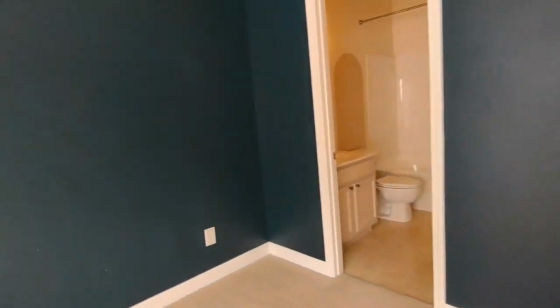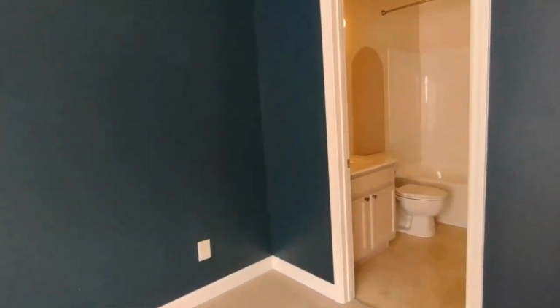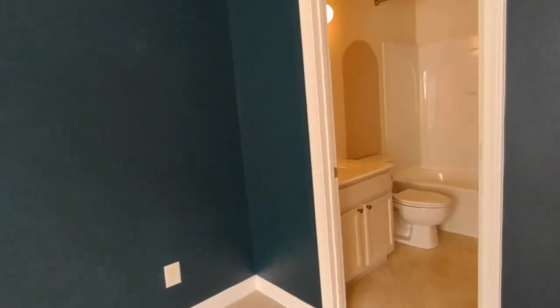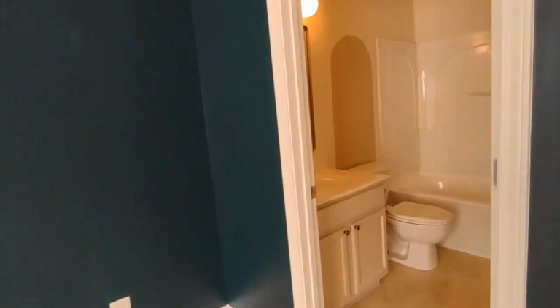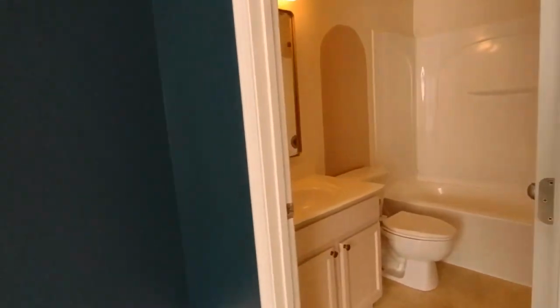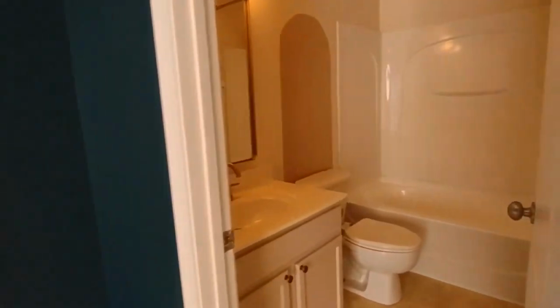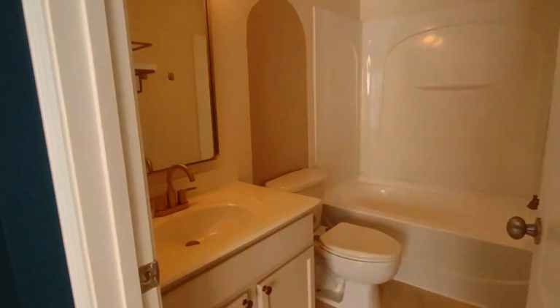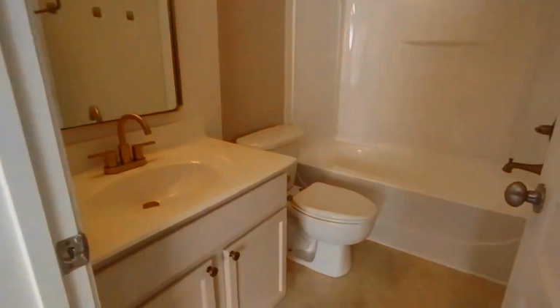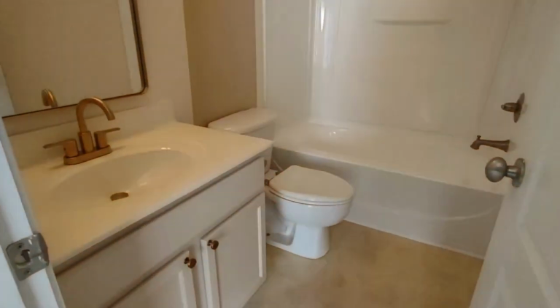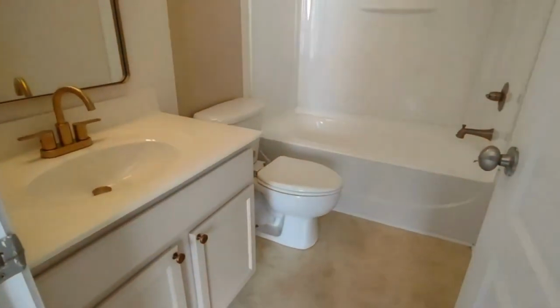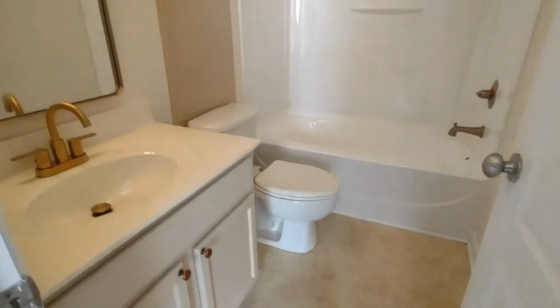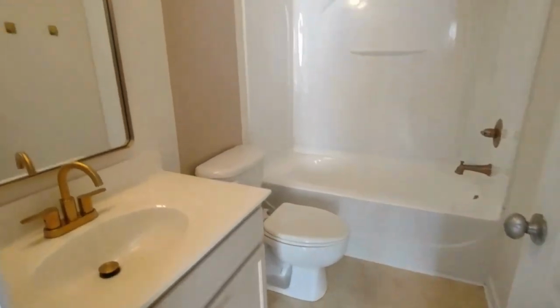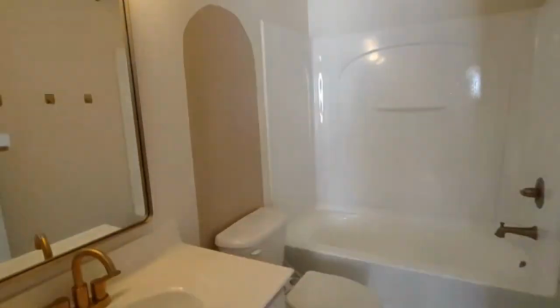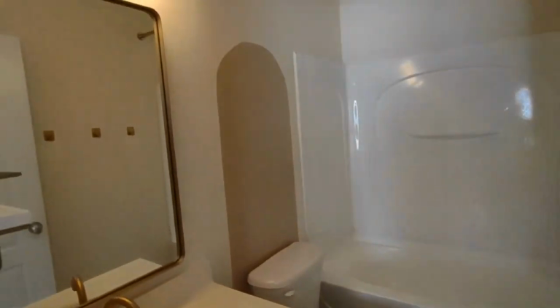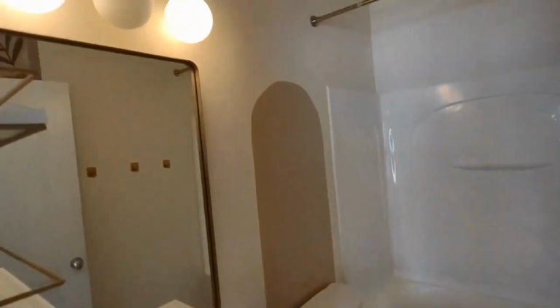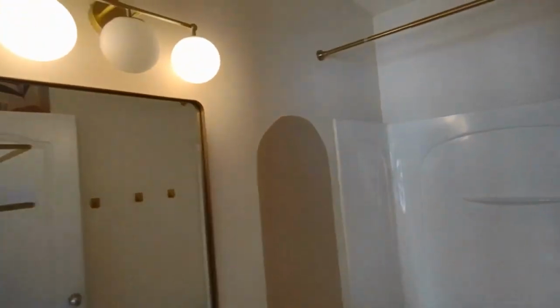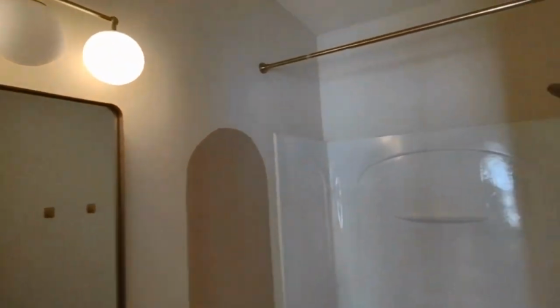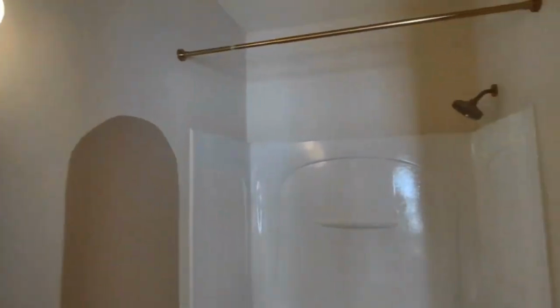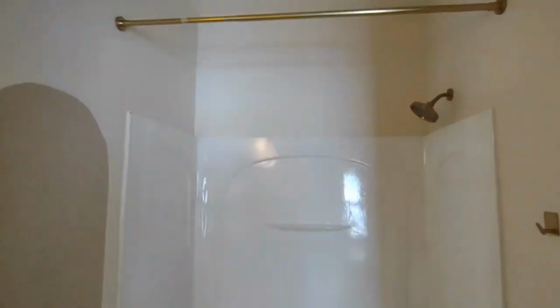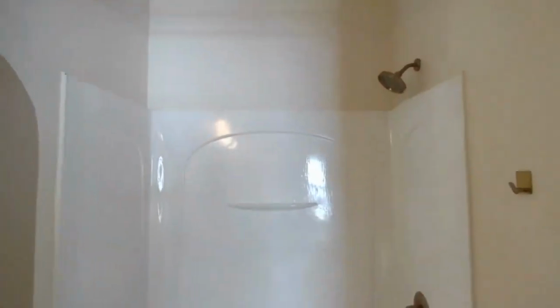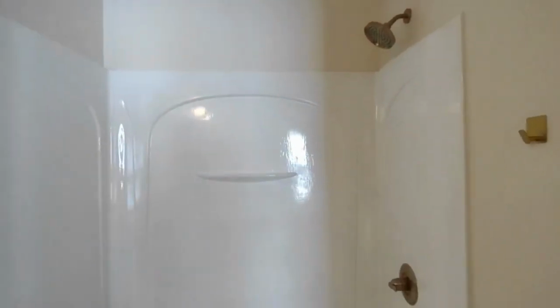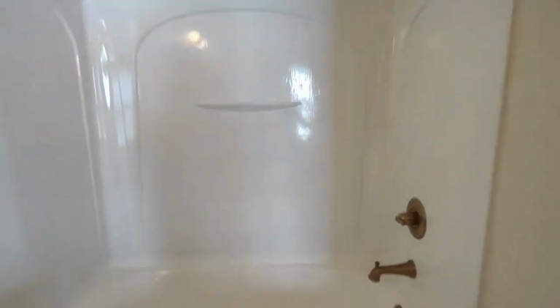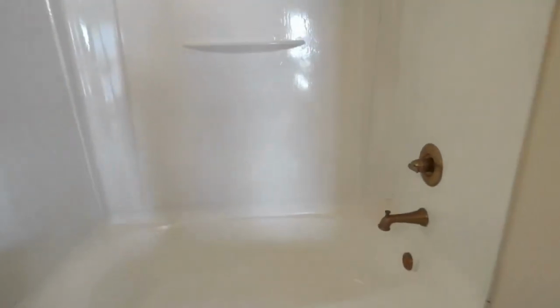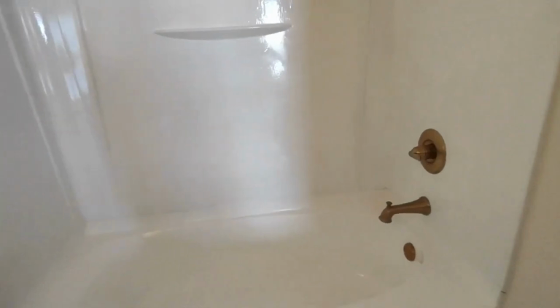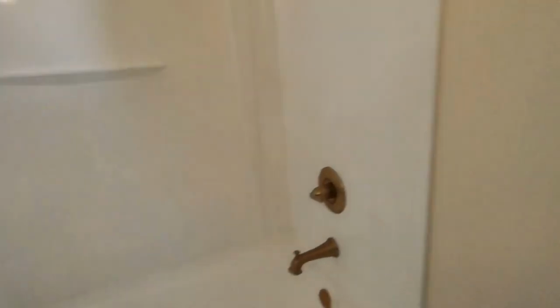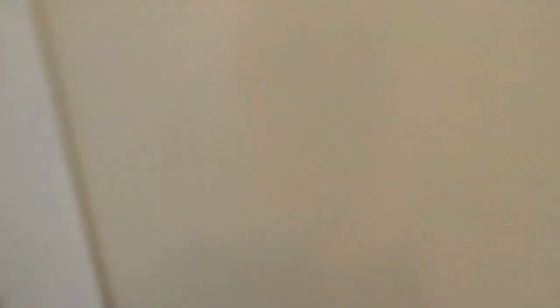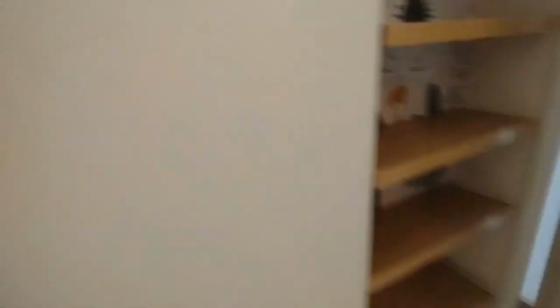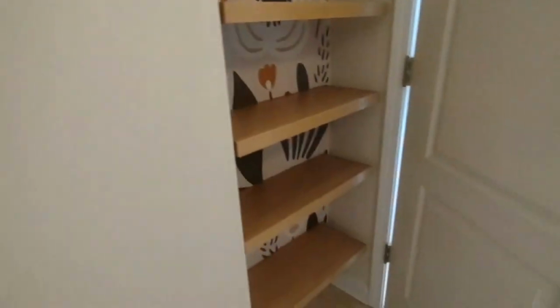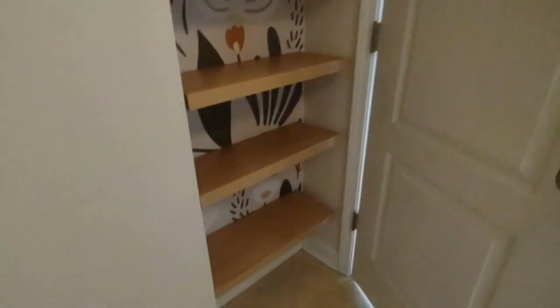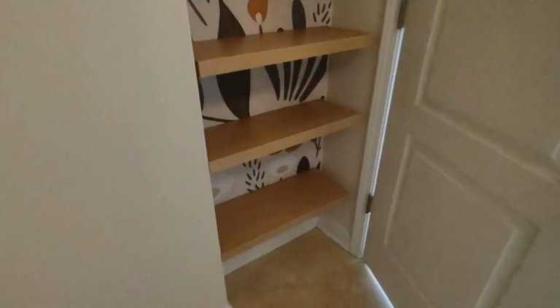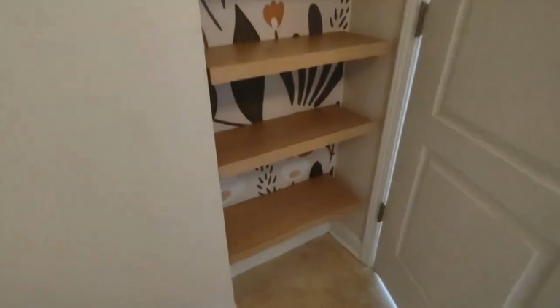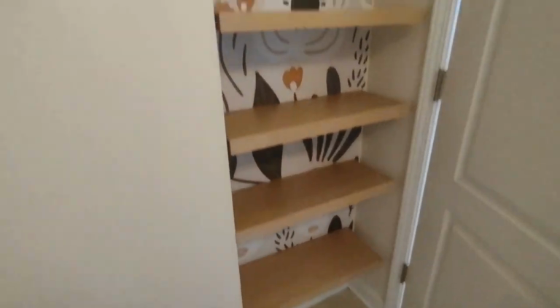The en-suite master bath is complete with large vanity, shower tub combination, and behind the door is beautiful shelving.